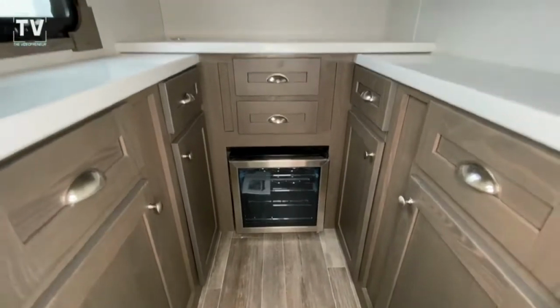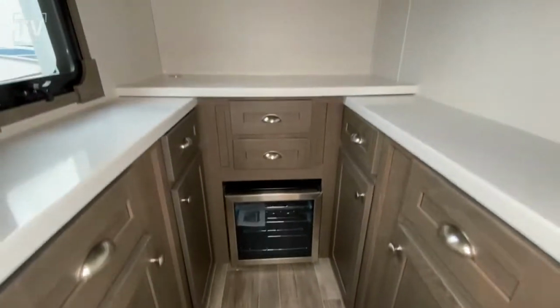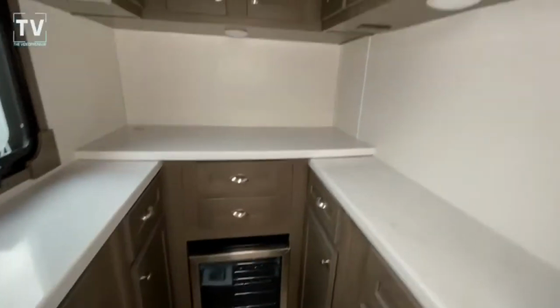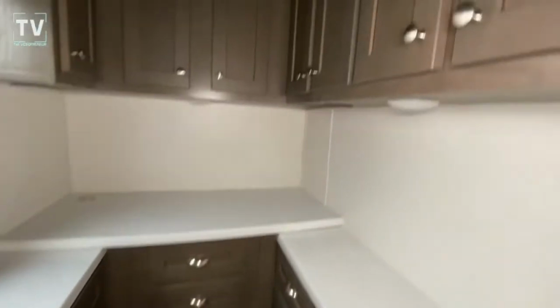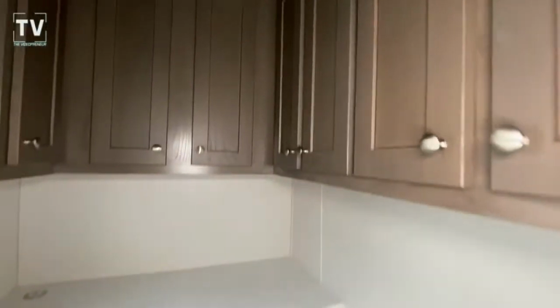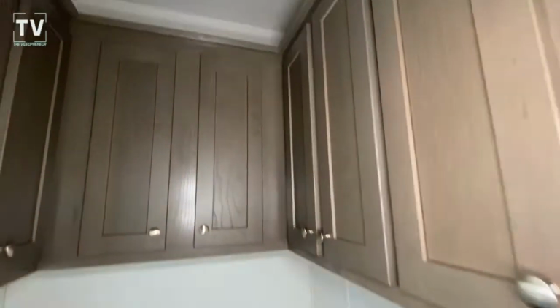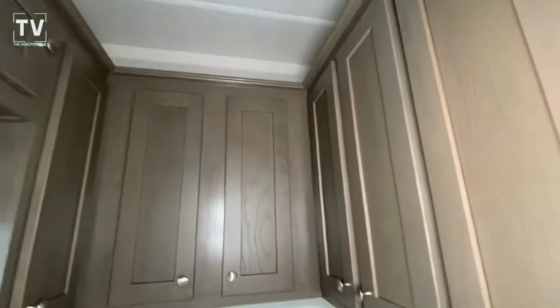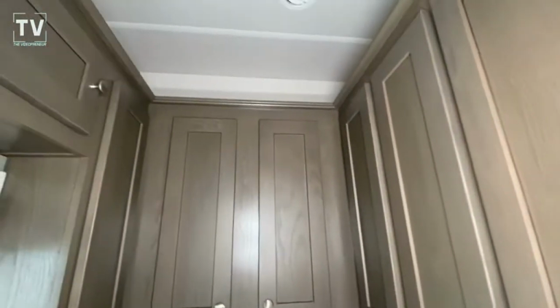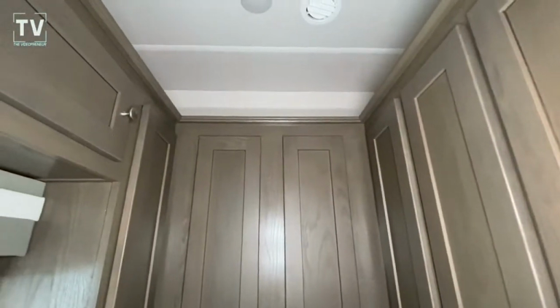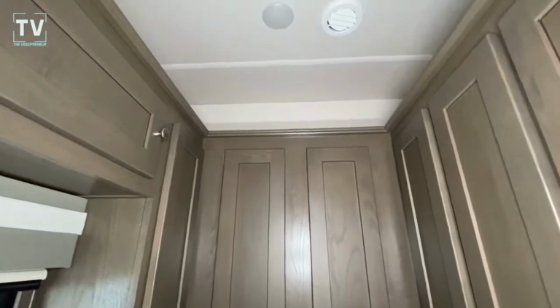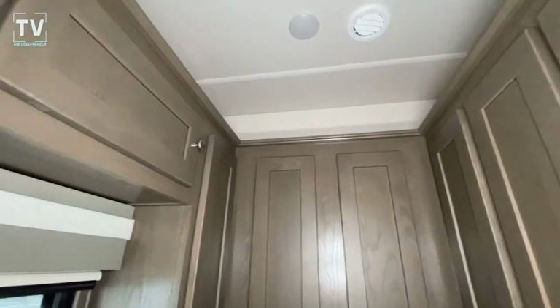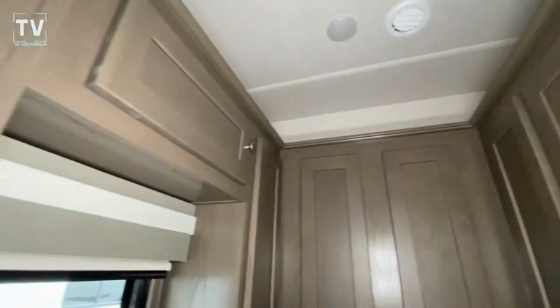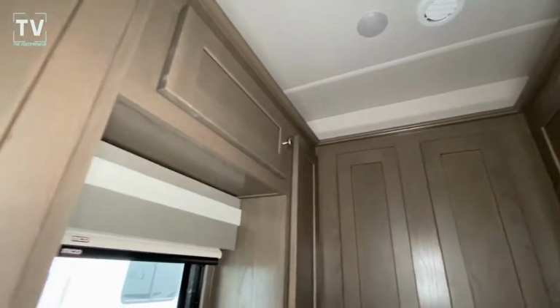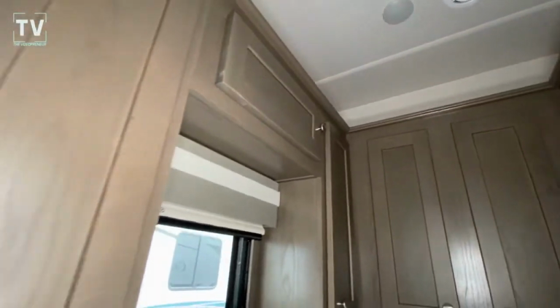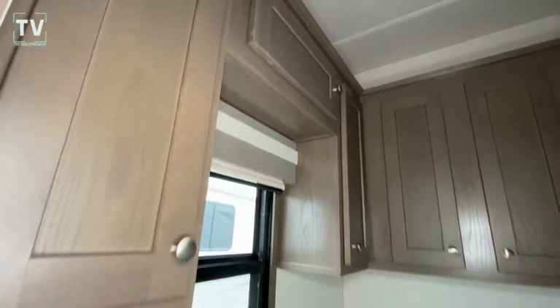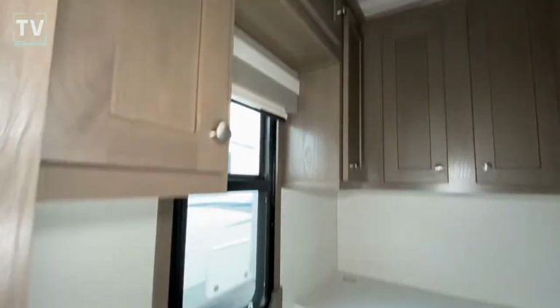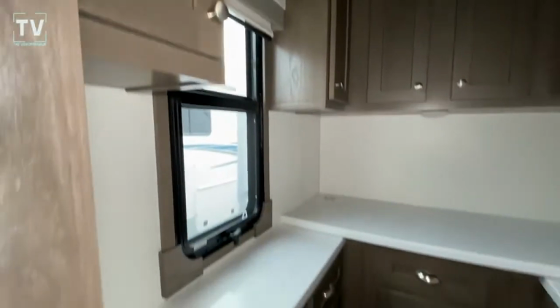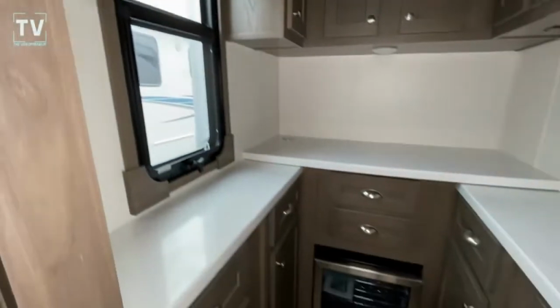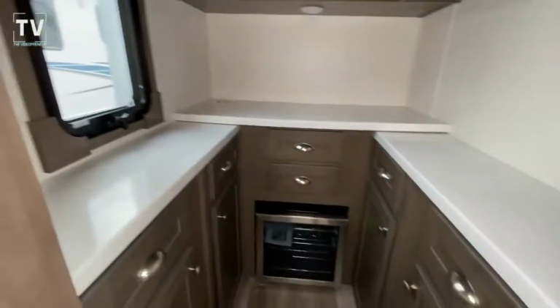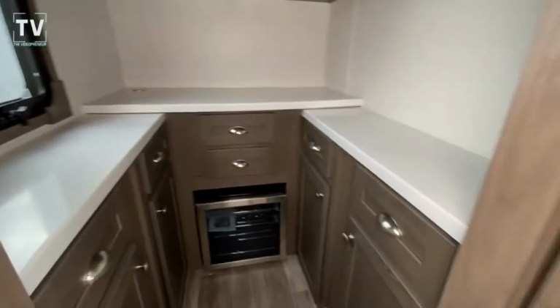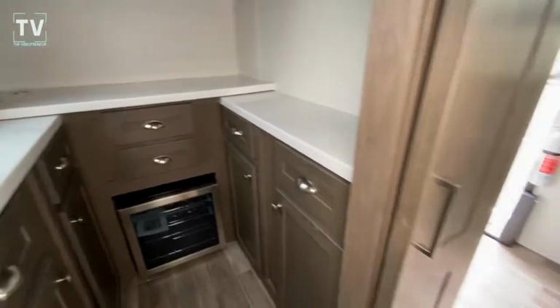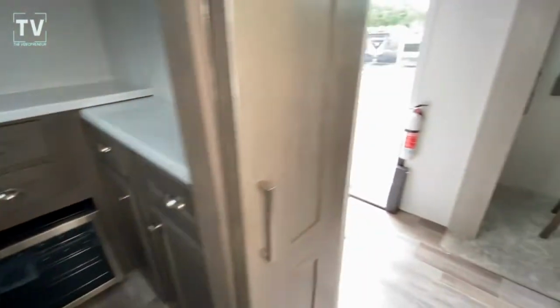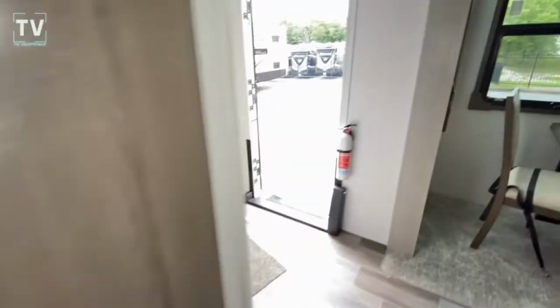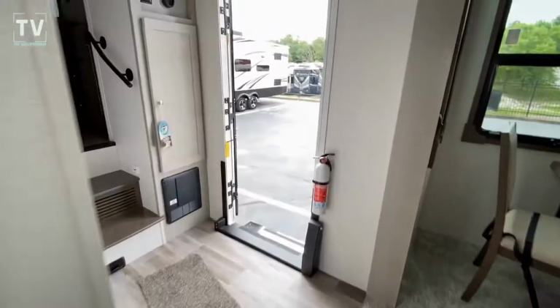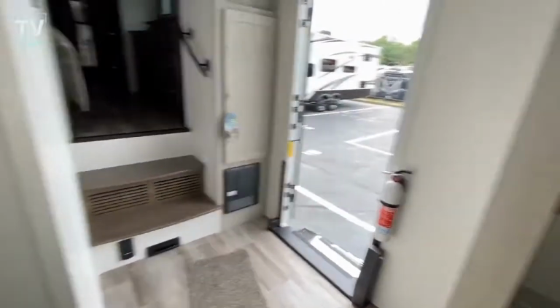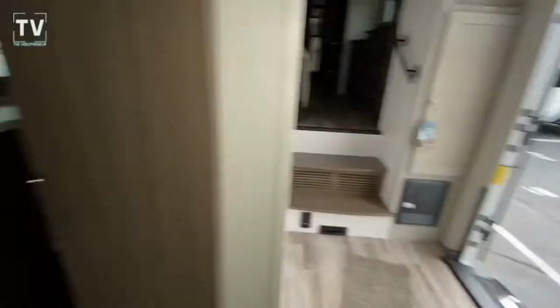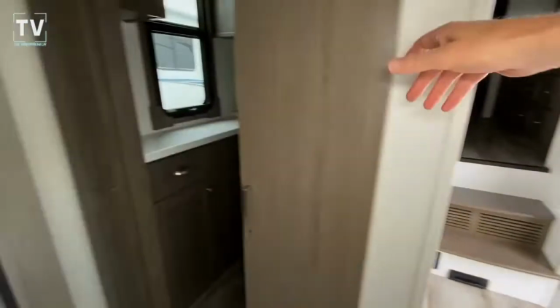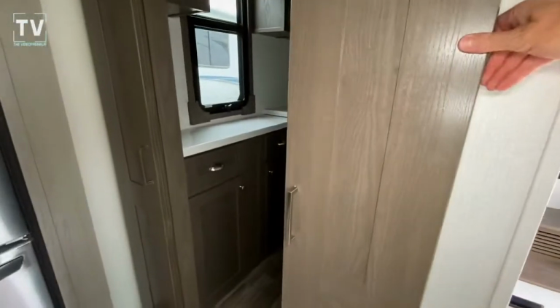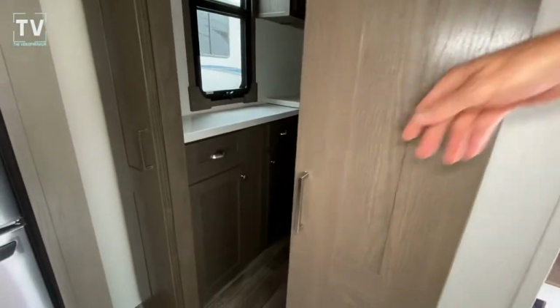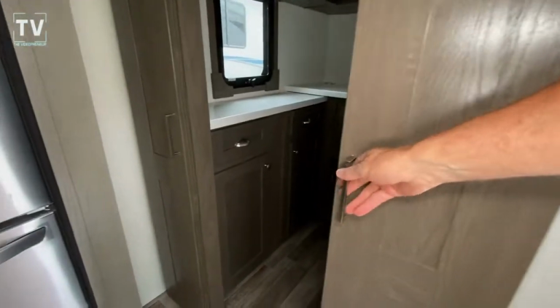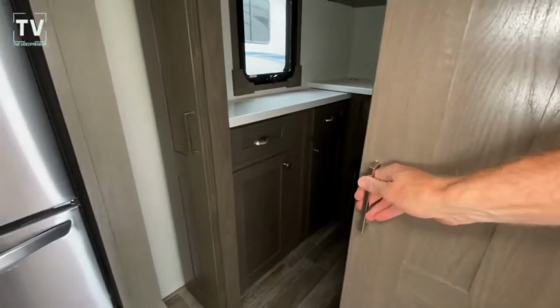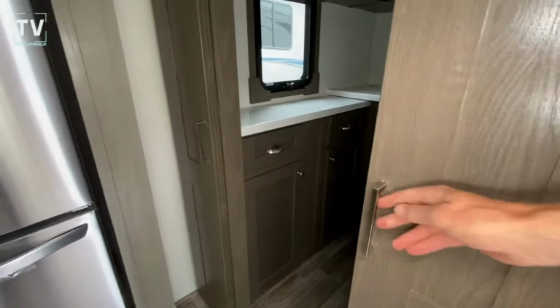Love the fit and finish of the inside — the cabinets, the pull knobs, the brushed aluminum. Then you also have a wine cooler.